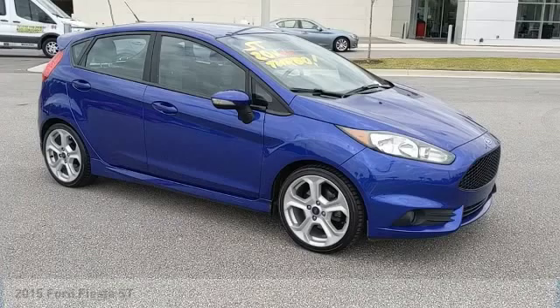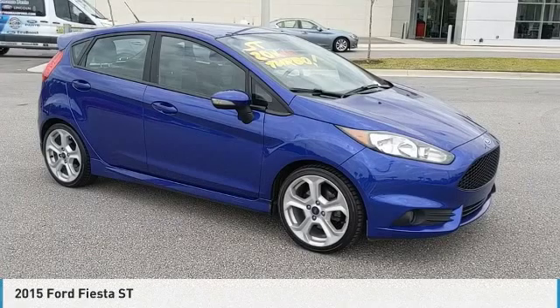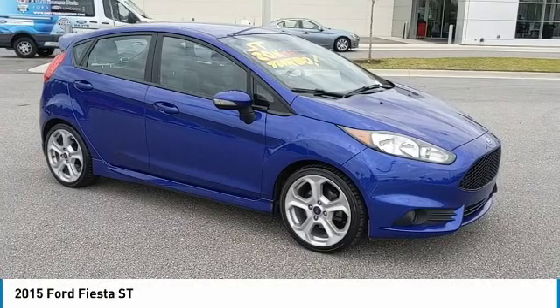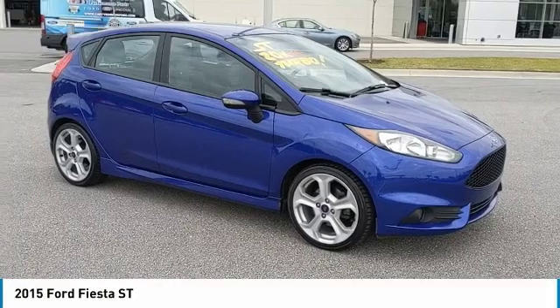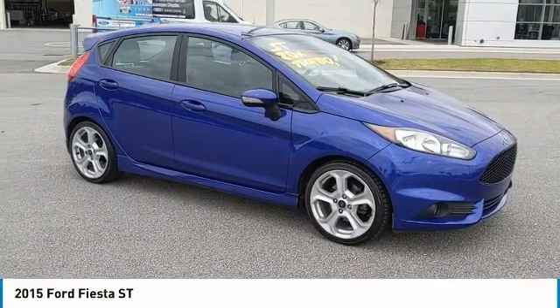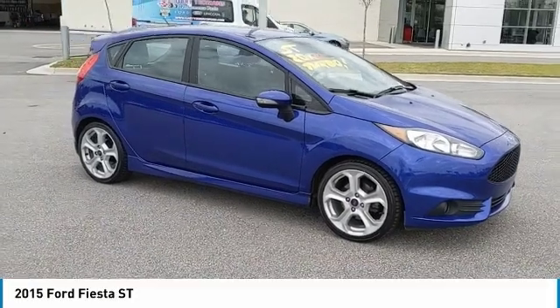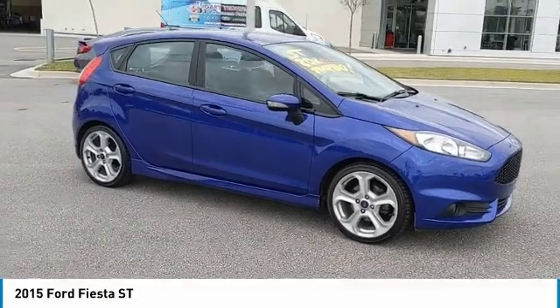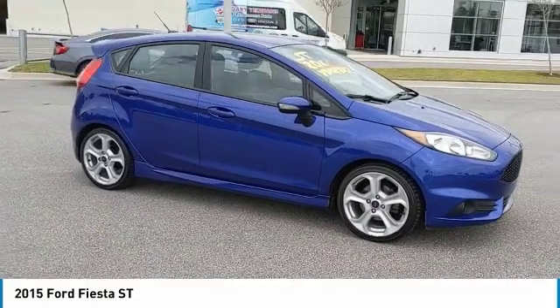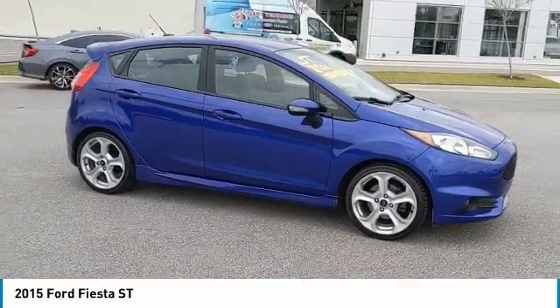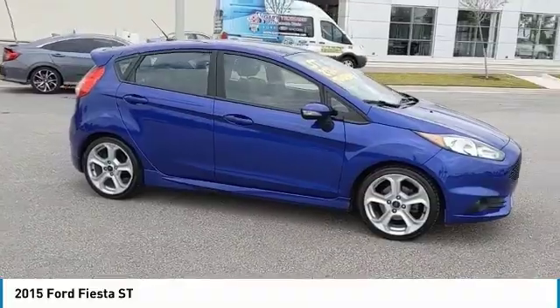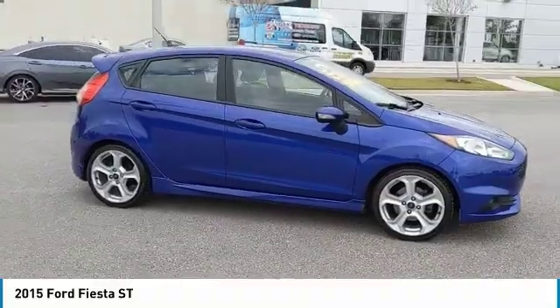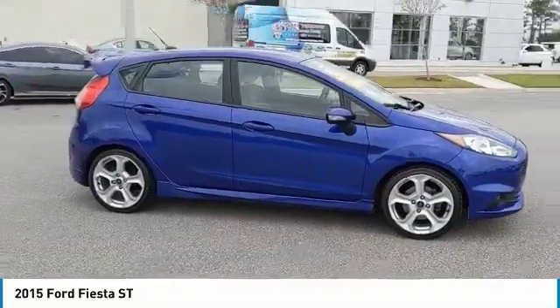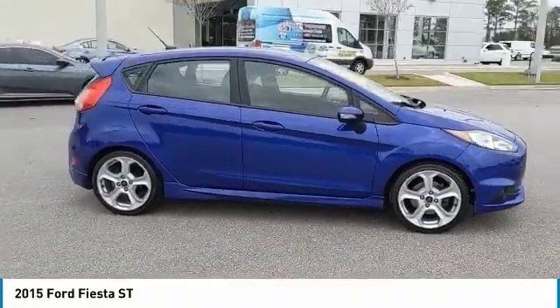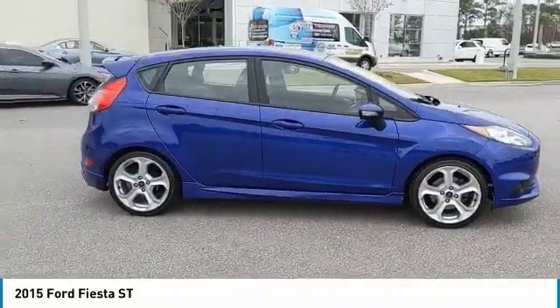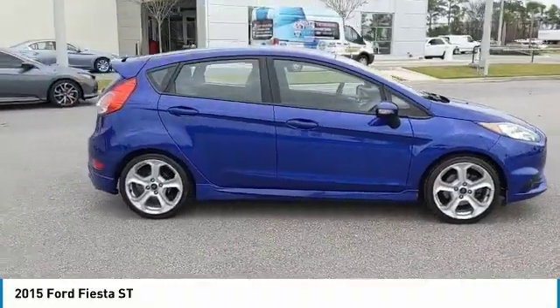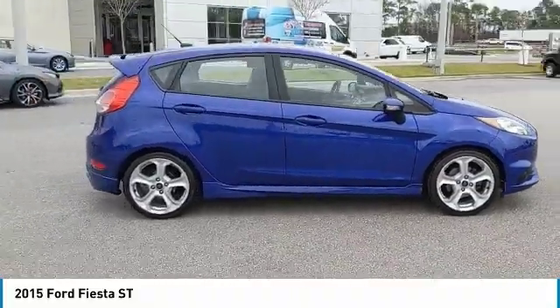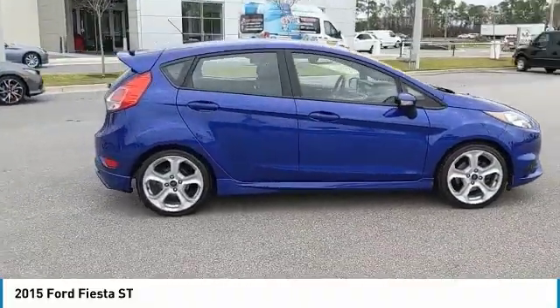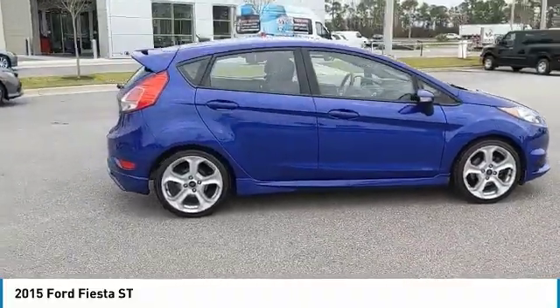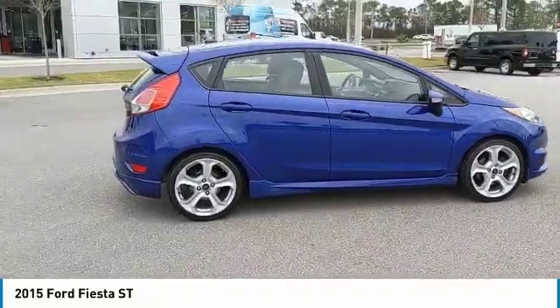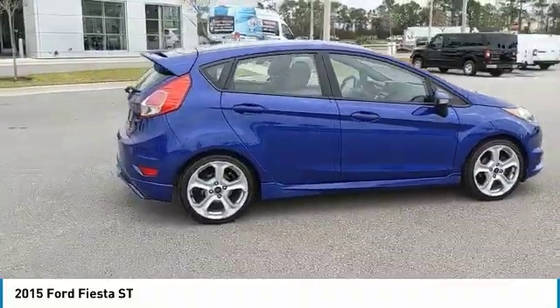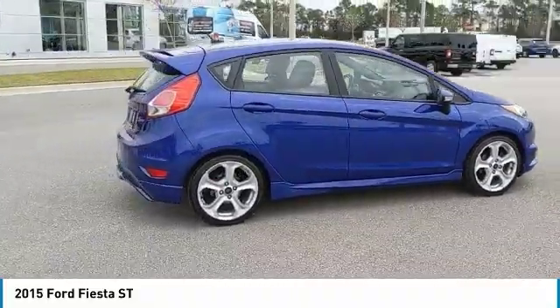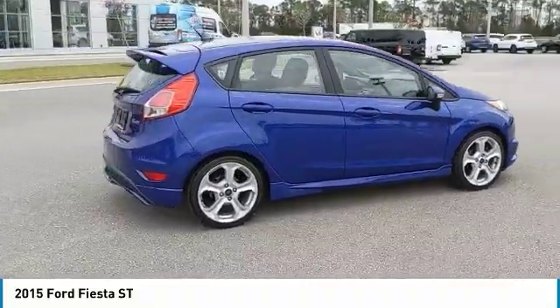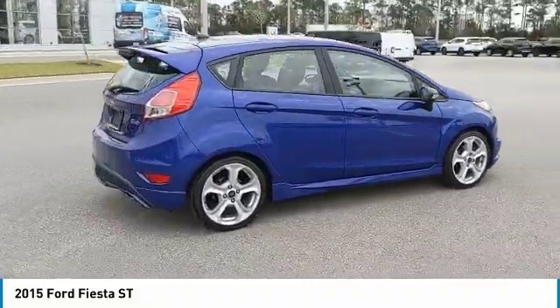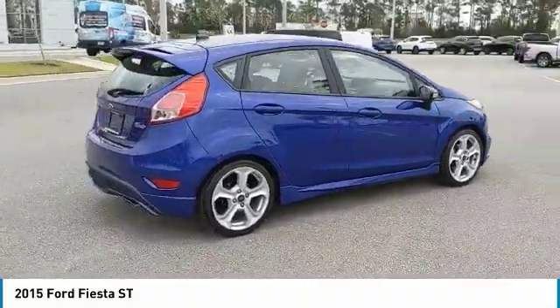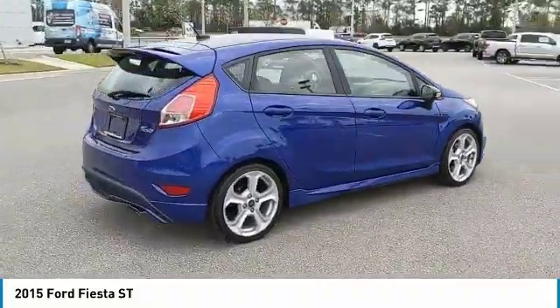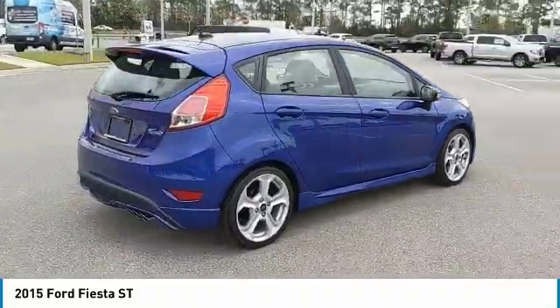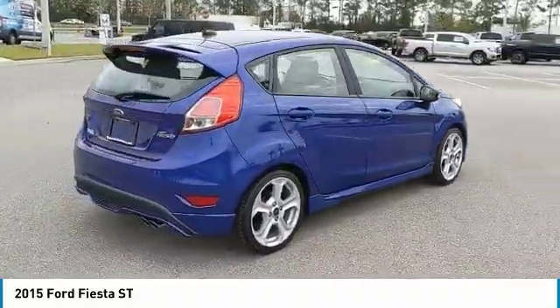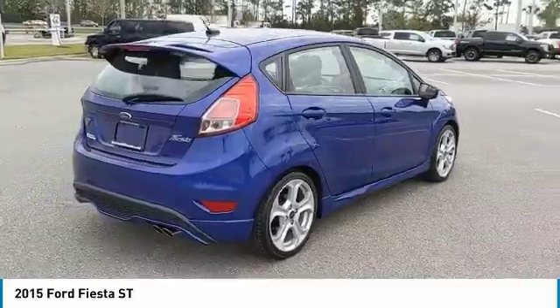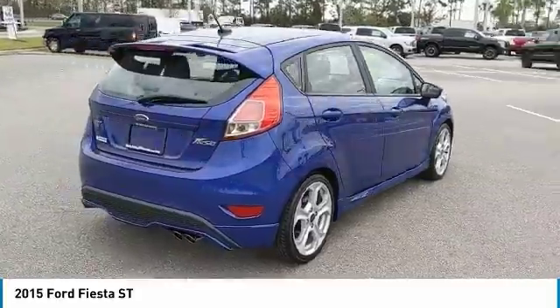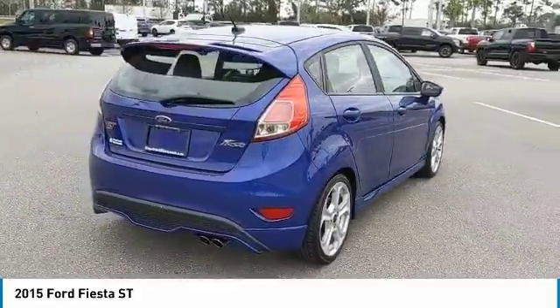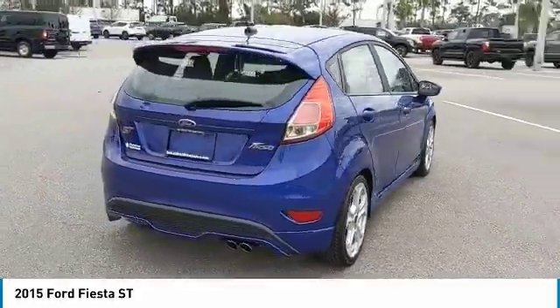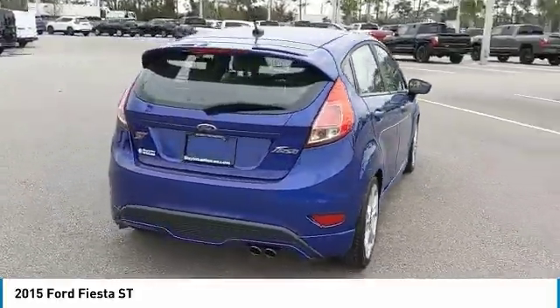Don't miss this blue 2015 Ford. Make a great choice today with this must-have hatchback. Learn more about this hatchback by contacting the dealership today and own it today.